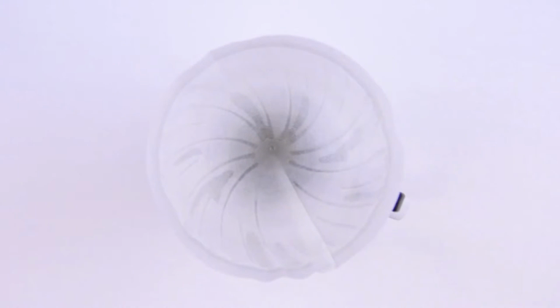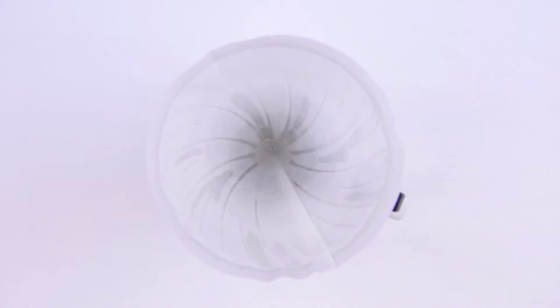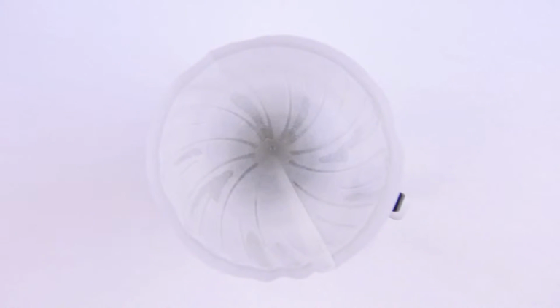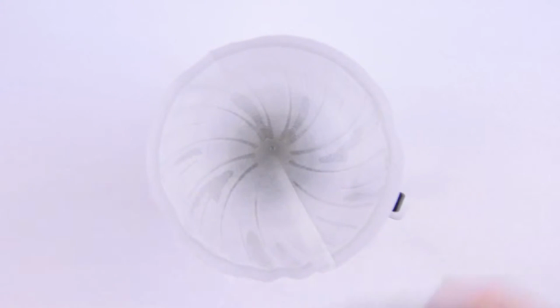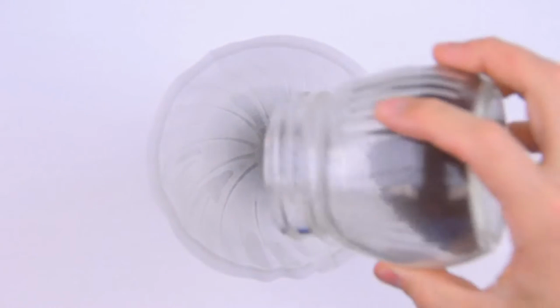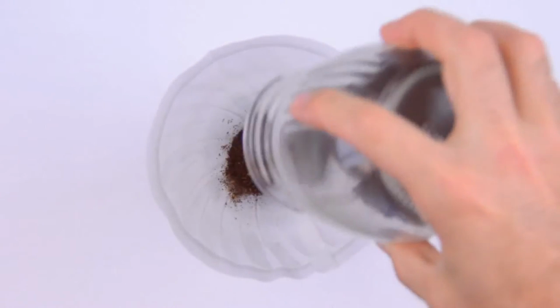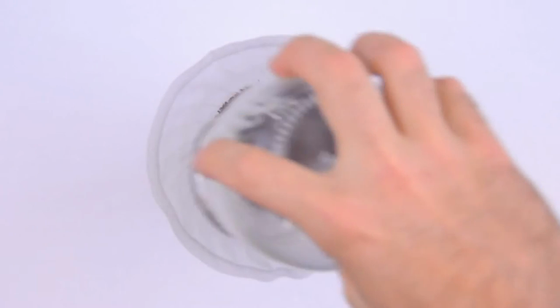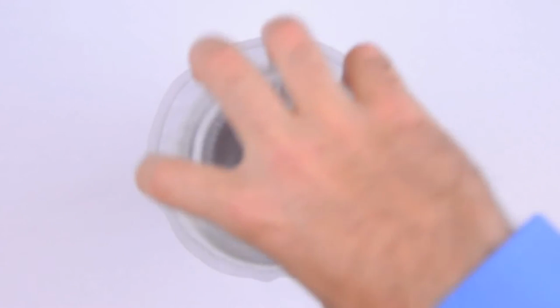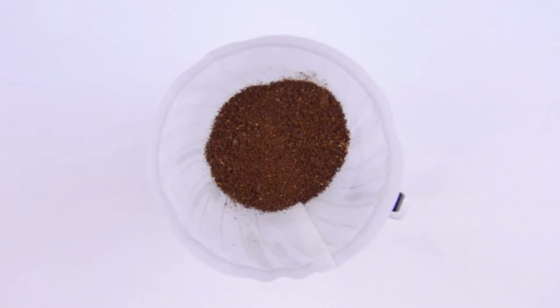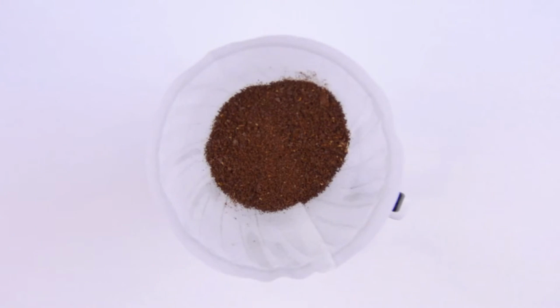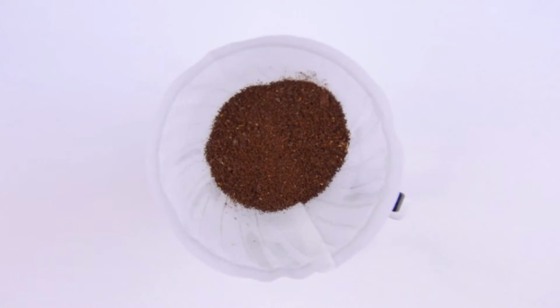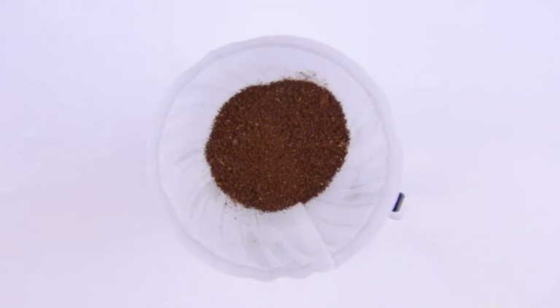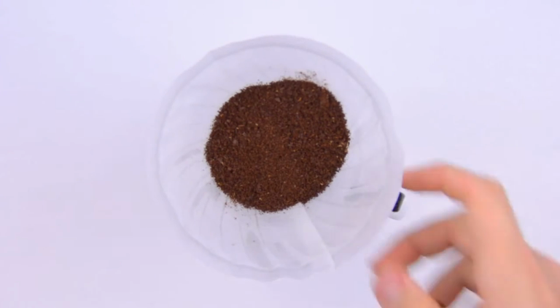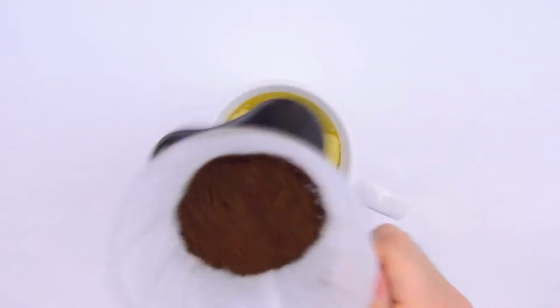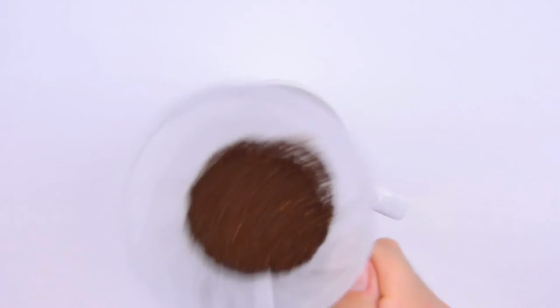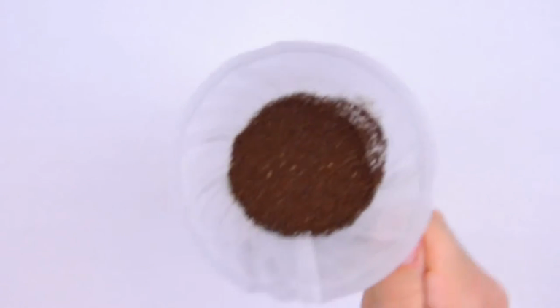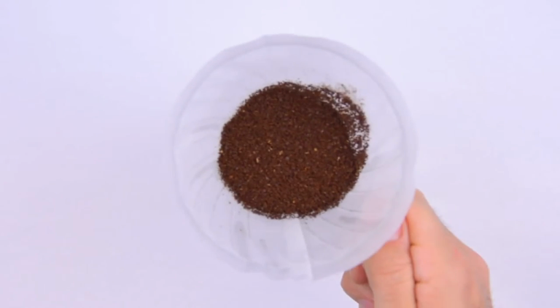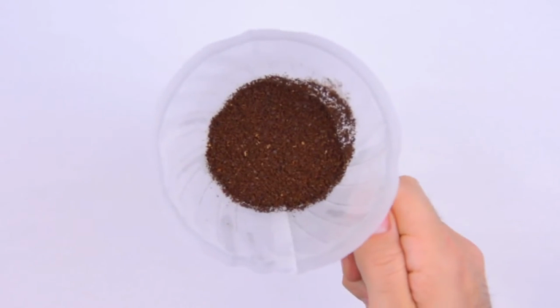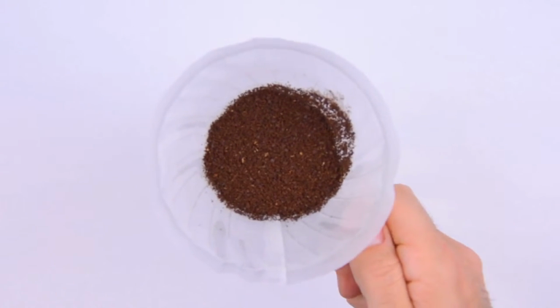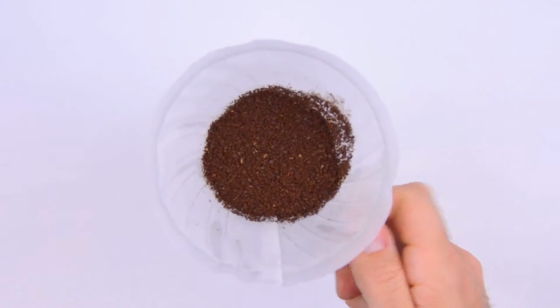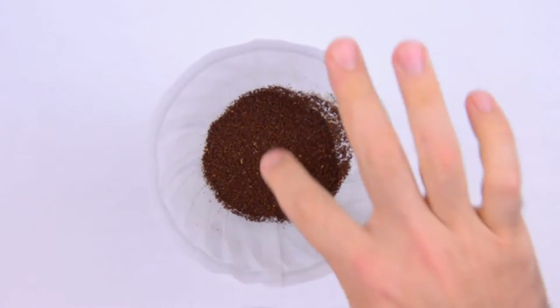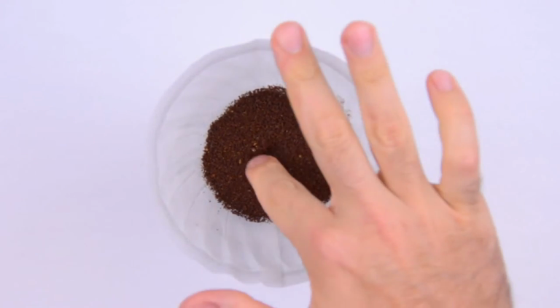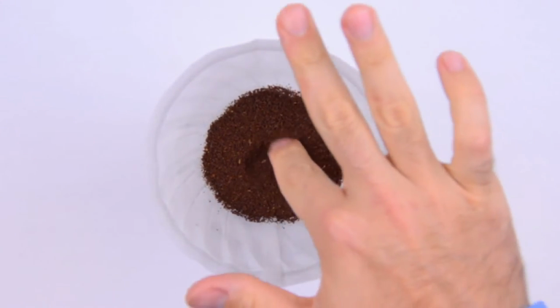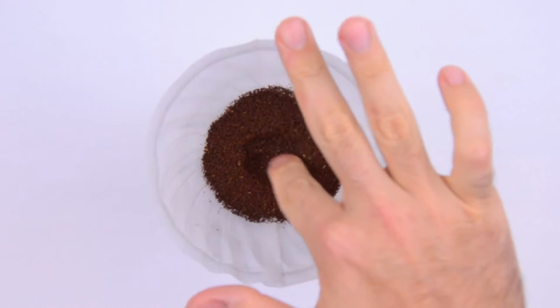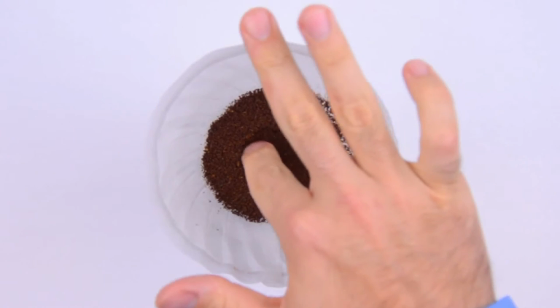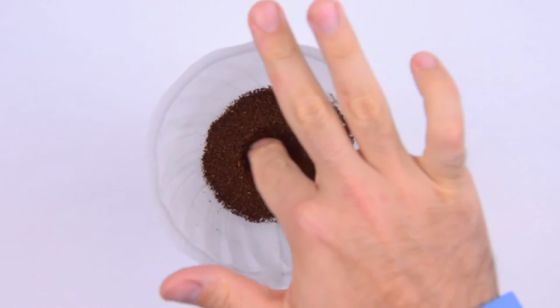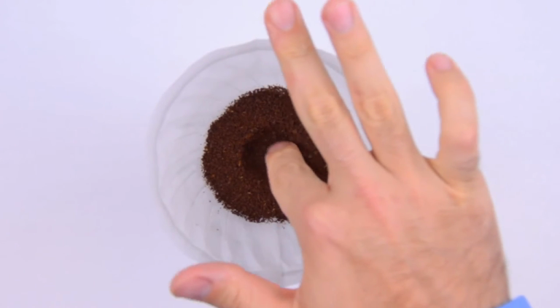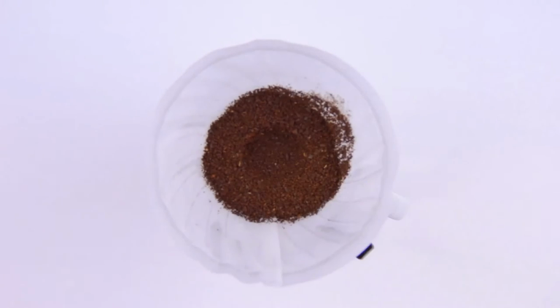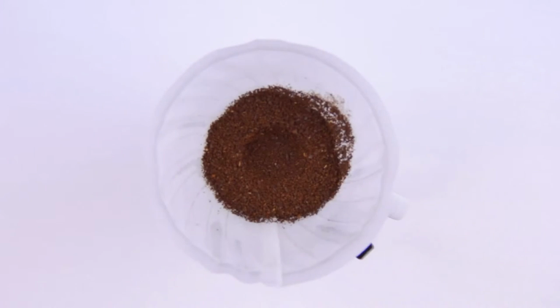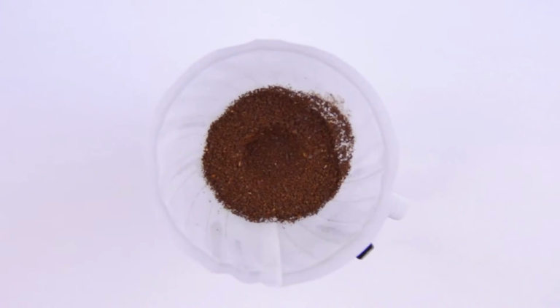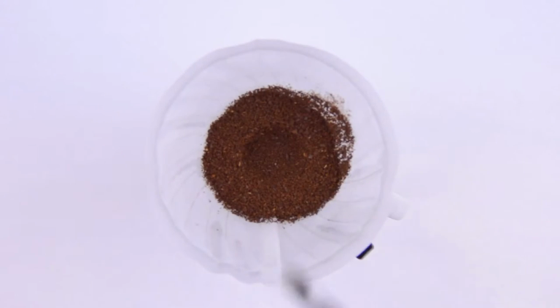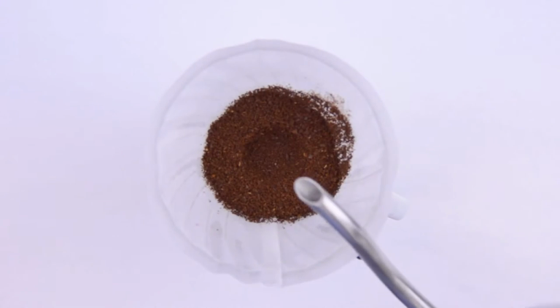Next, we replace our coffee cone, add some freshly ground coffee beans, and start brewing. And remember, the better the bean, the better the buzz — so patronize your local roaster.